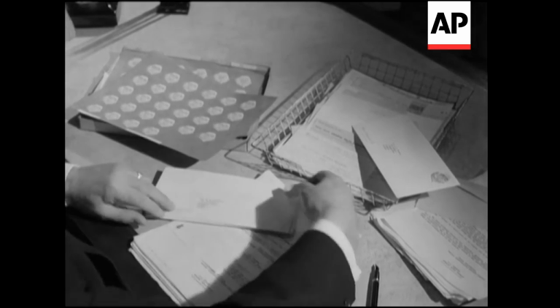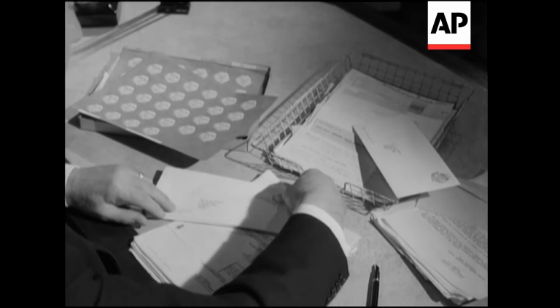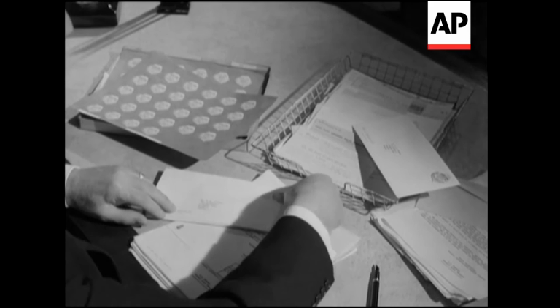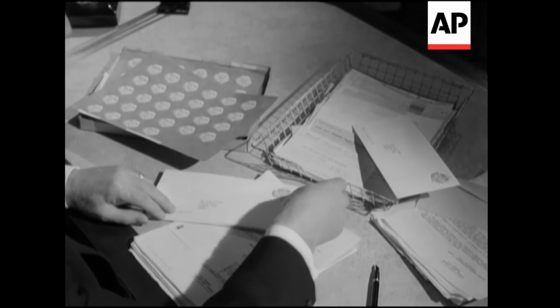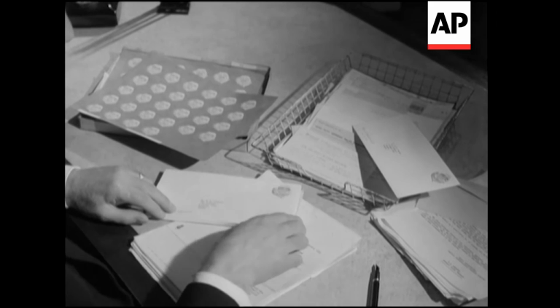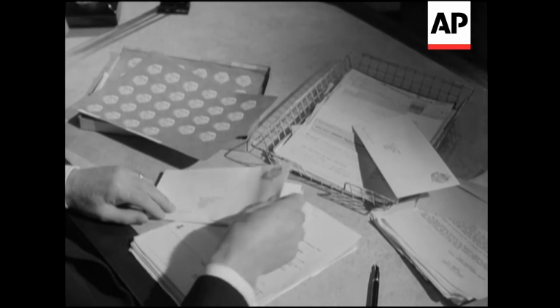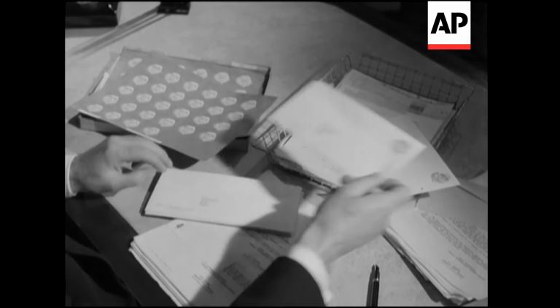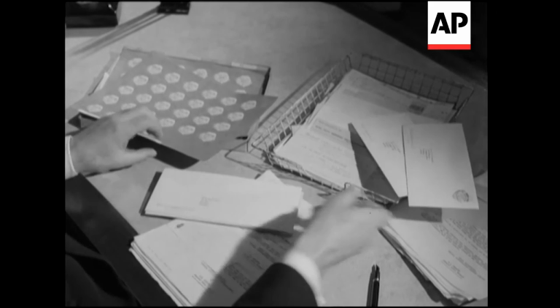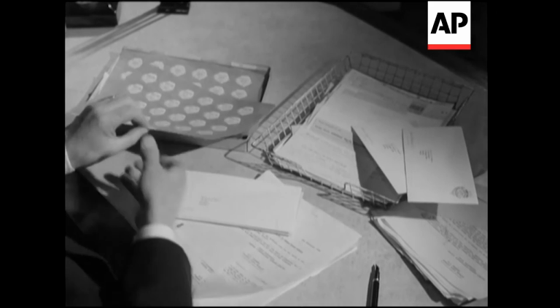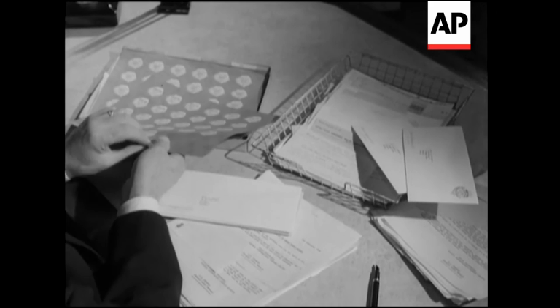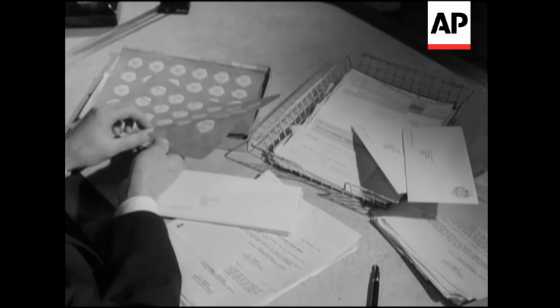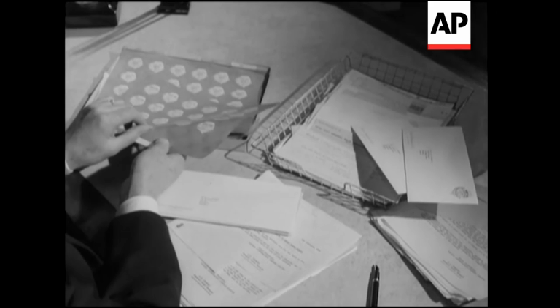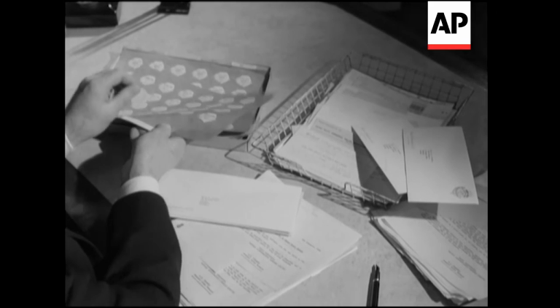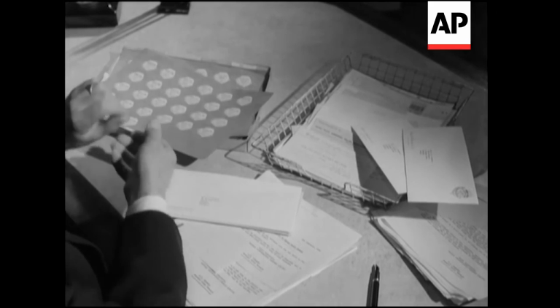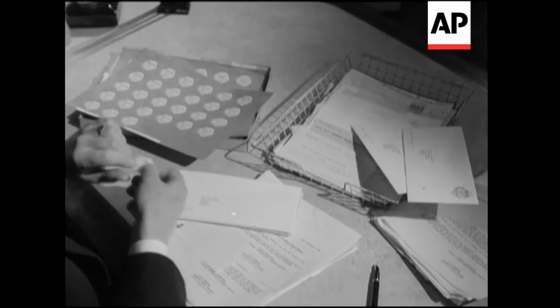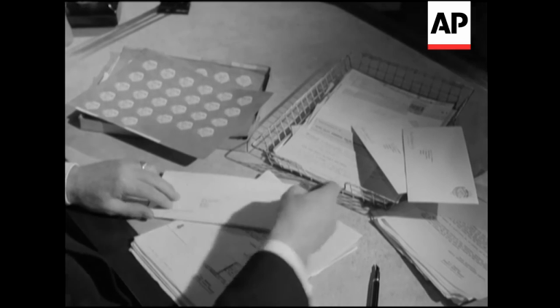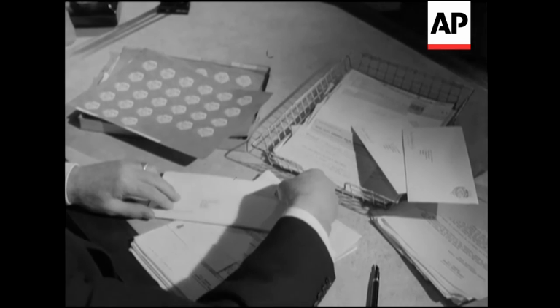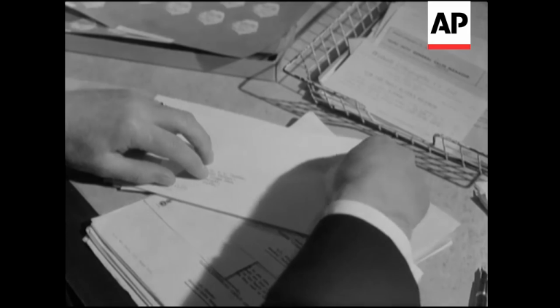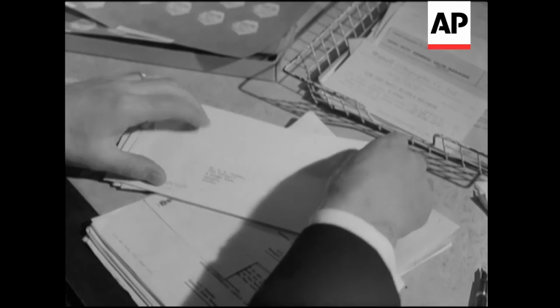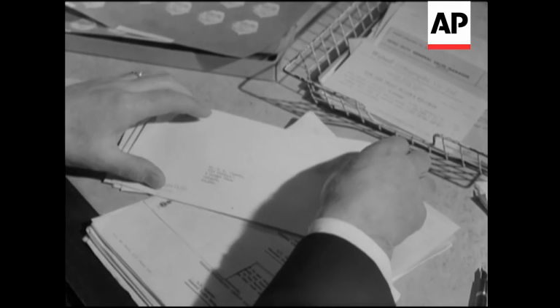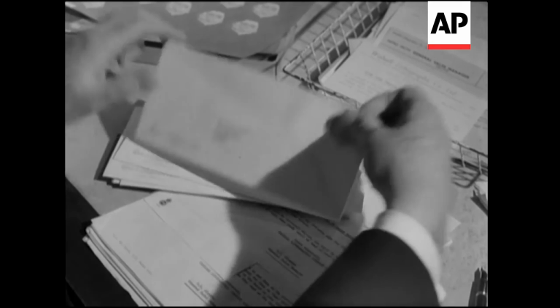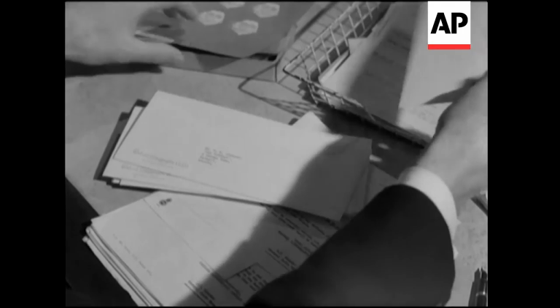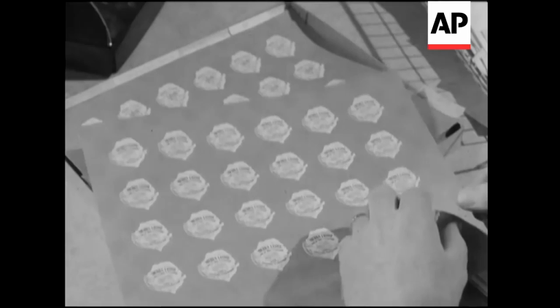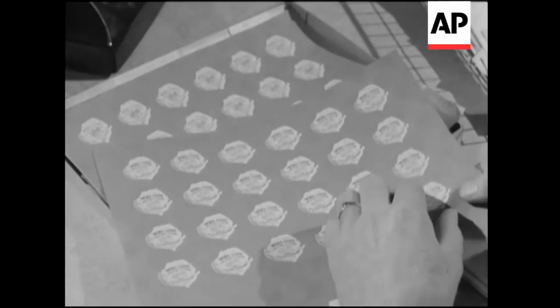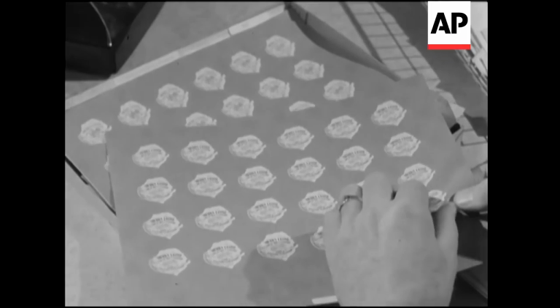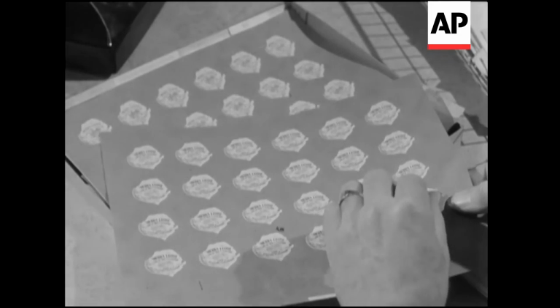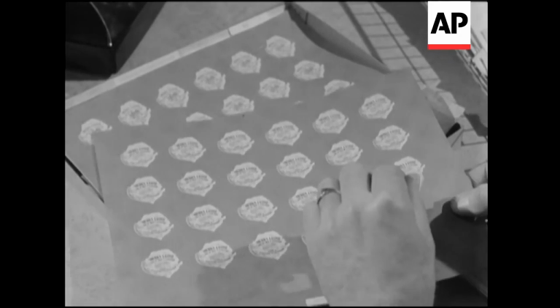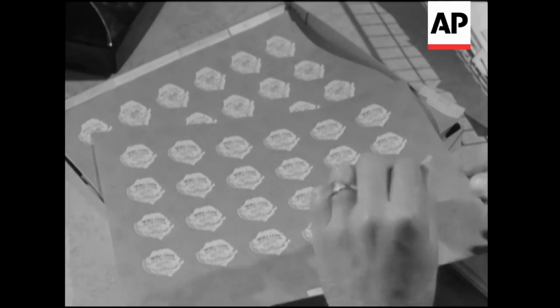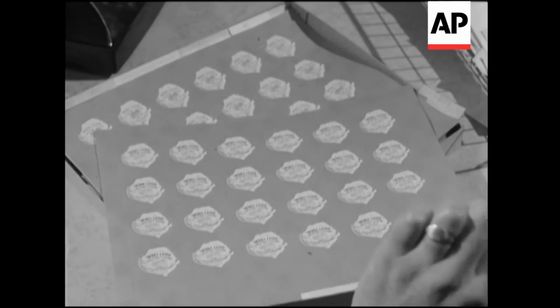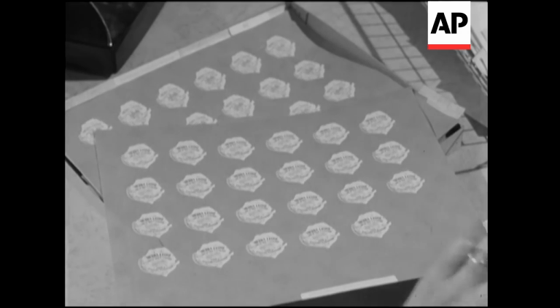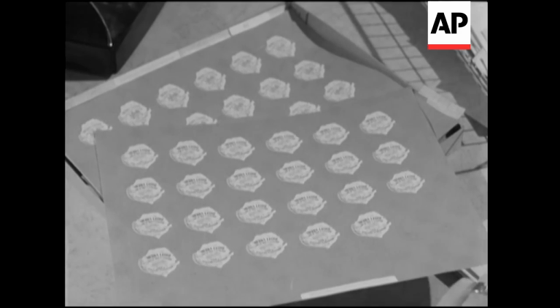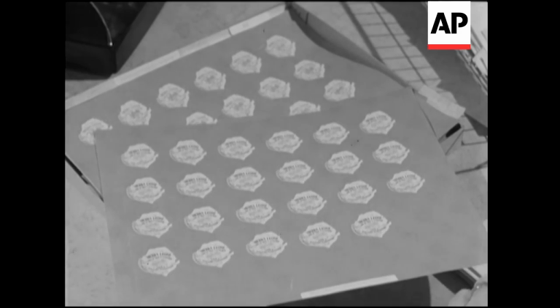Sold on a silicone-coated sheet, you just peel them off and stick them on. They're issued to mark Sierra Leone's participation in the New York World's Fair. How long before we'll all be sticking them without licking them?